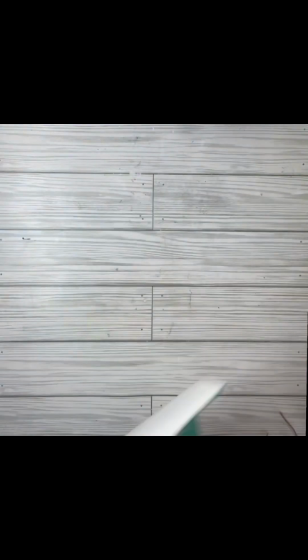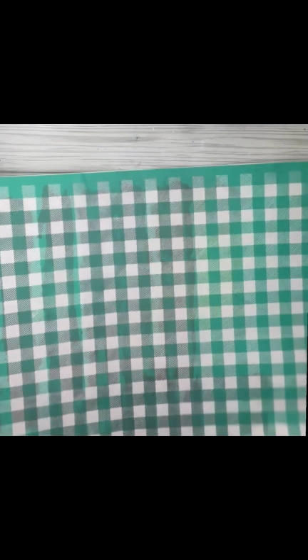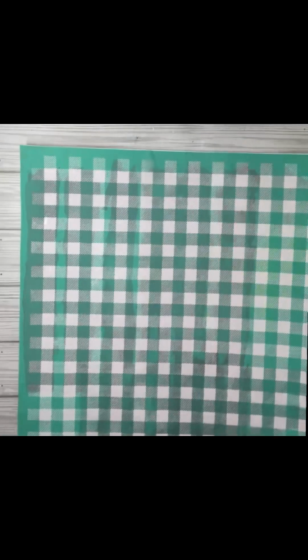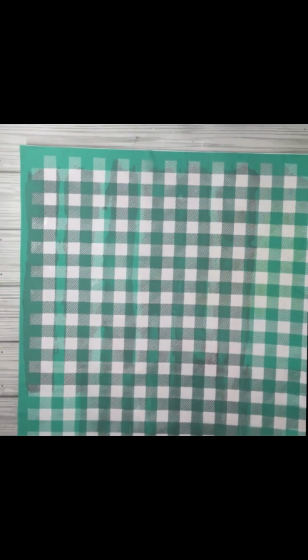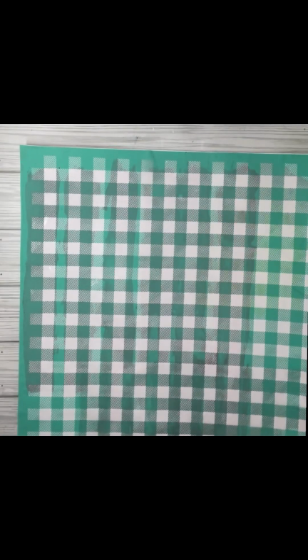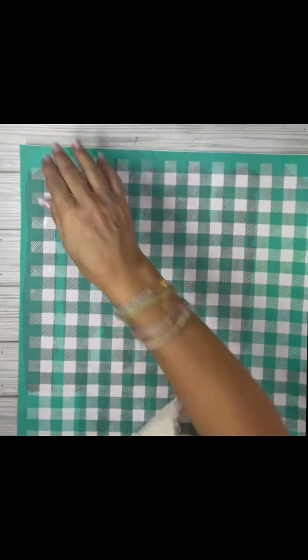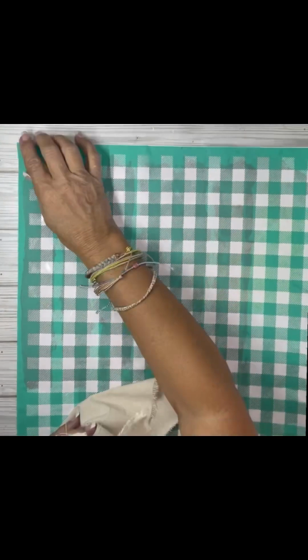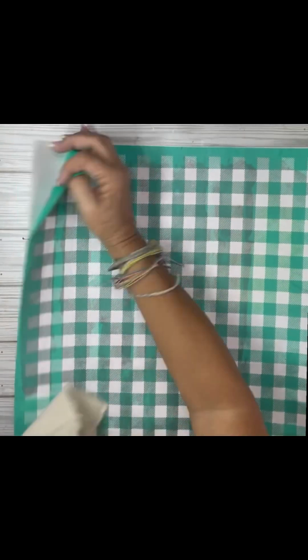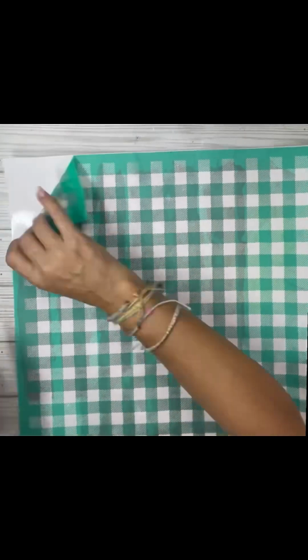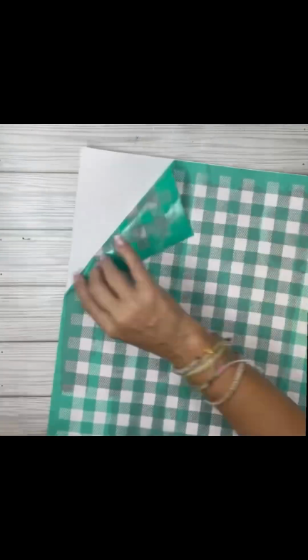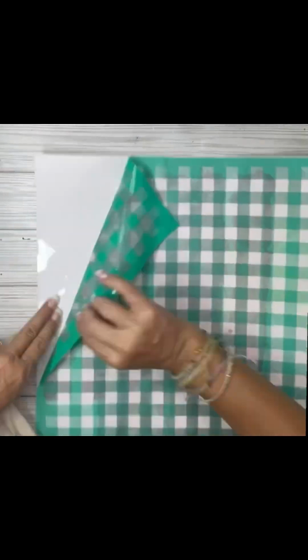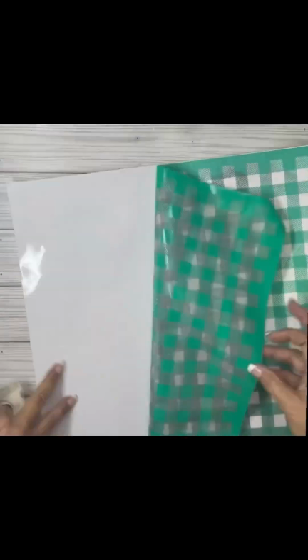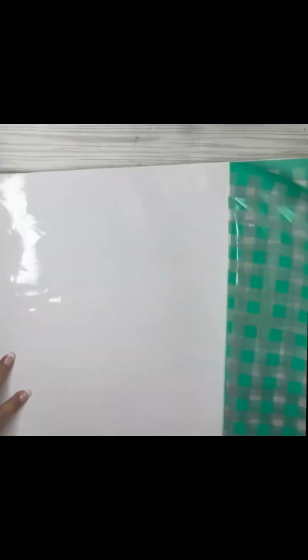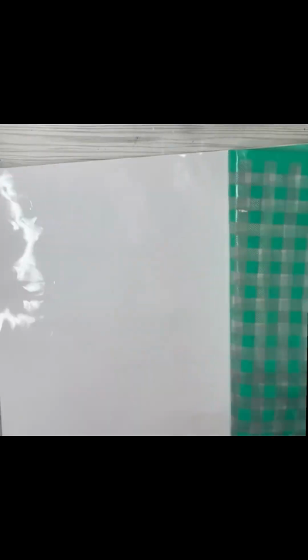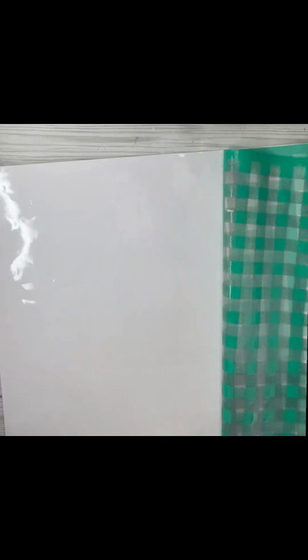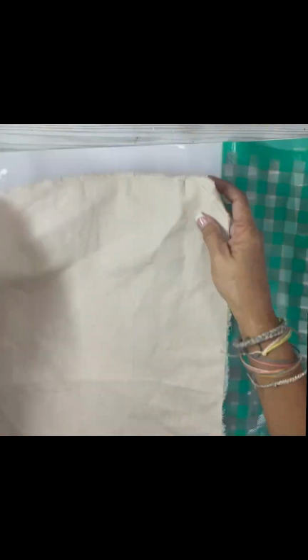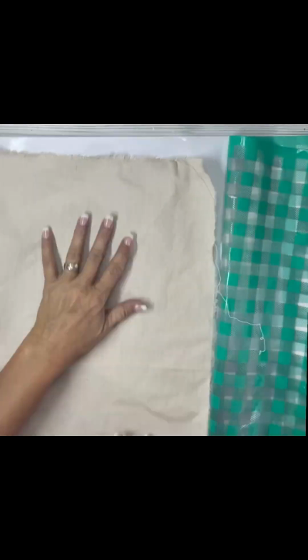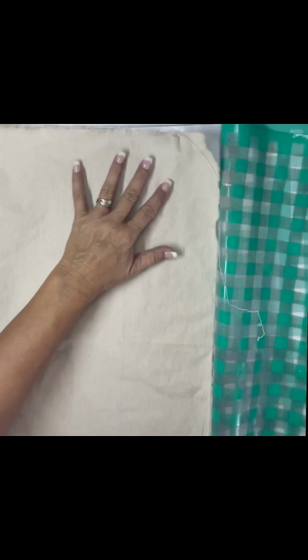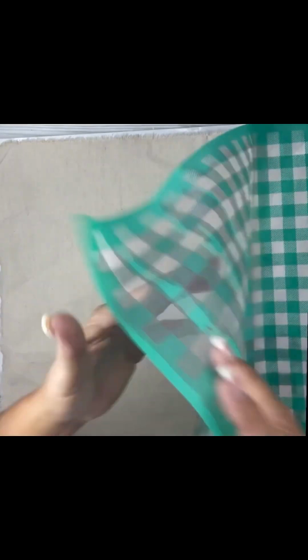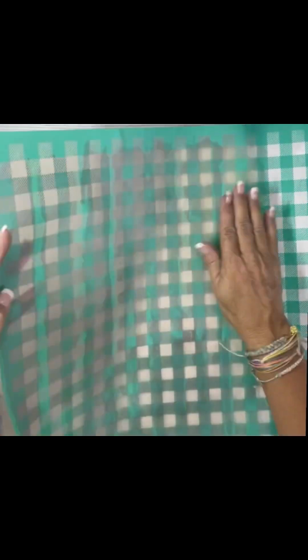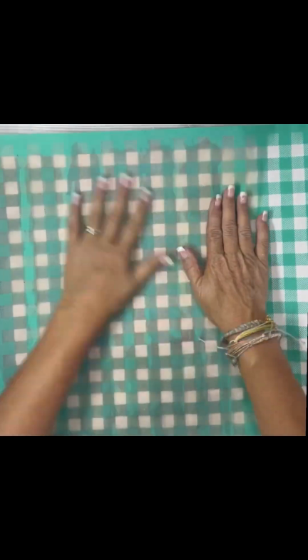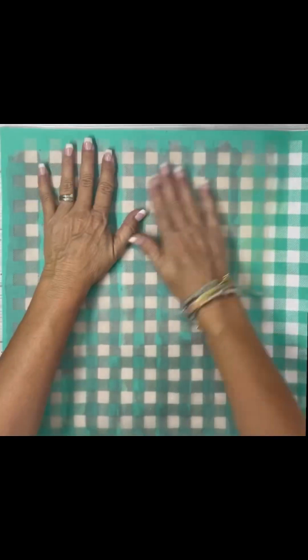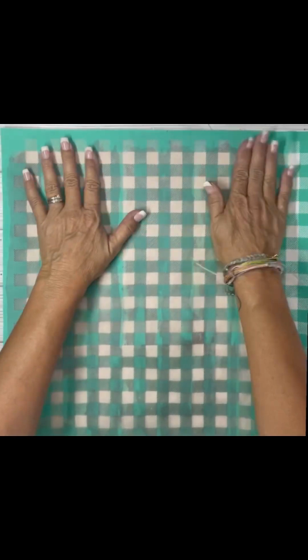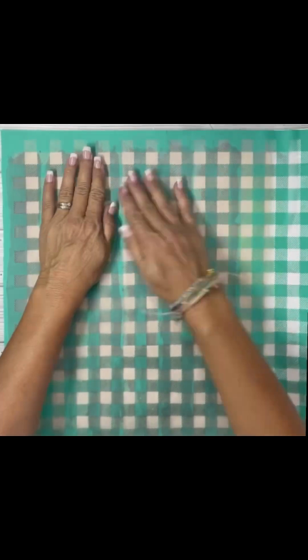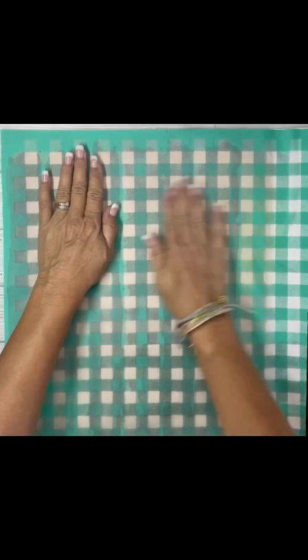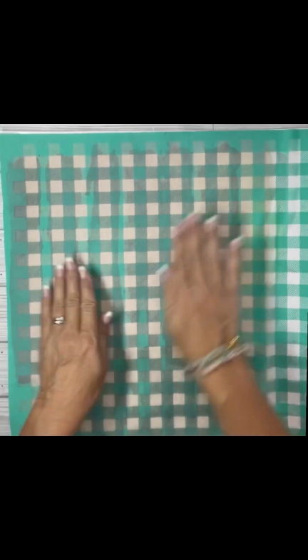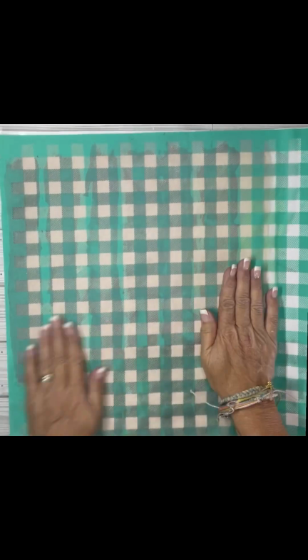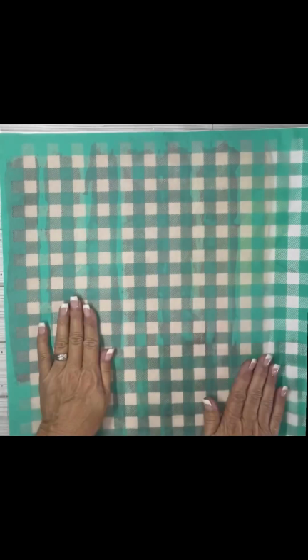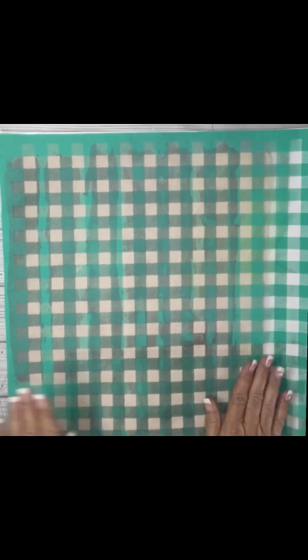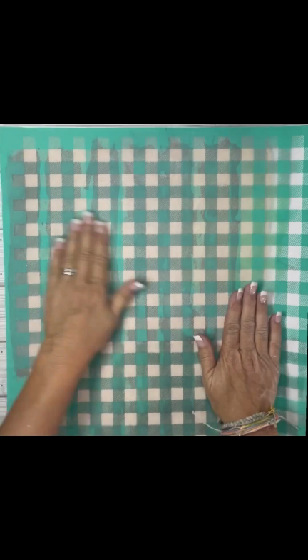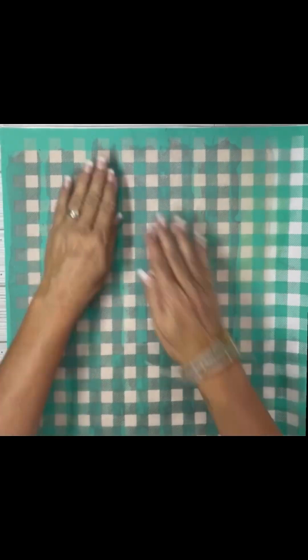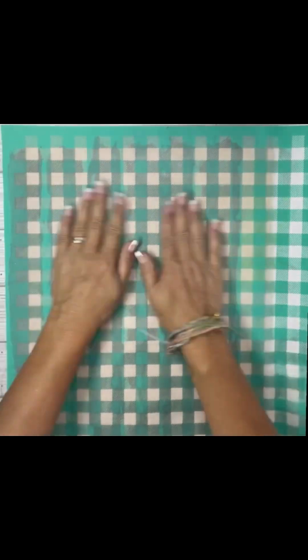I hope you guys like this project. This is something that I think you can leave out for Halloween and fall. So we're going to make some candy corn.